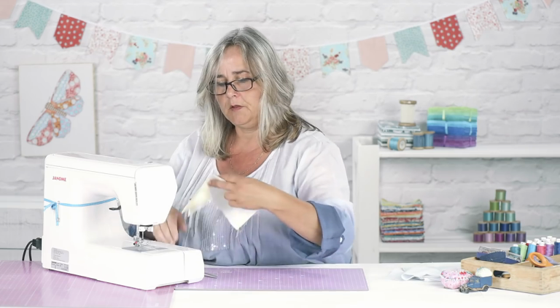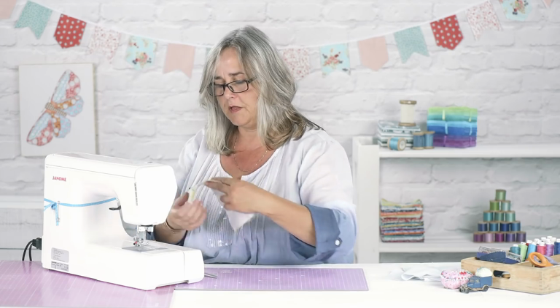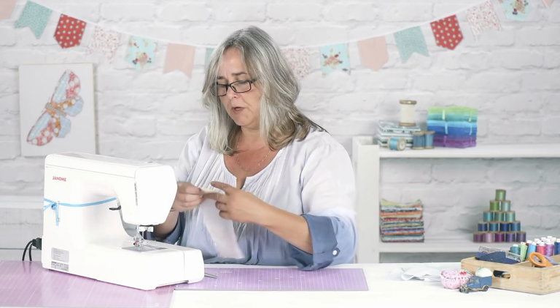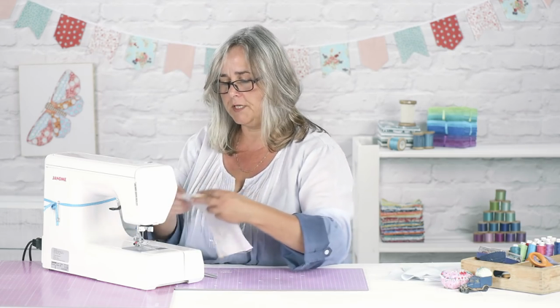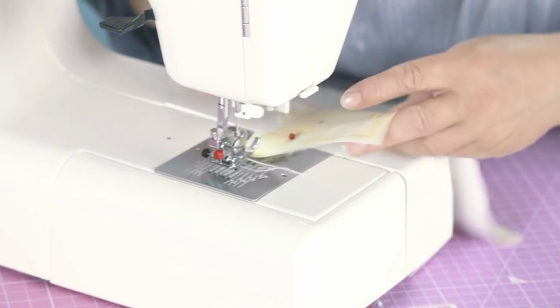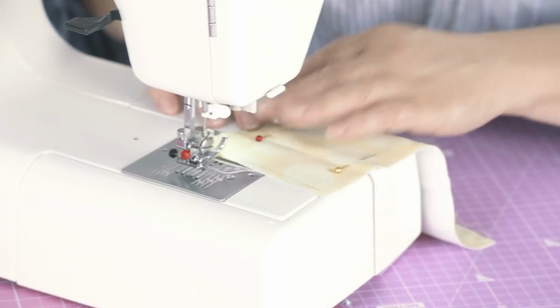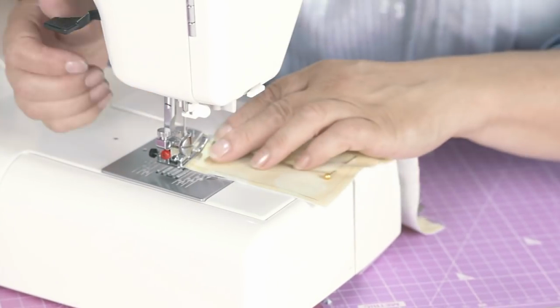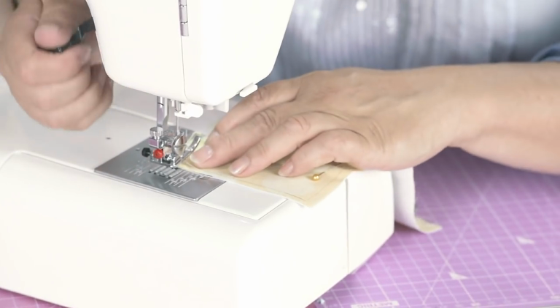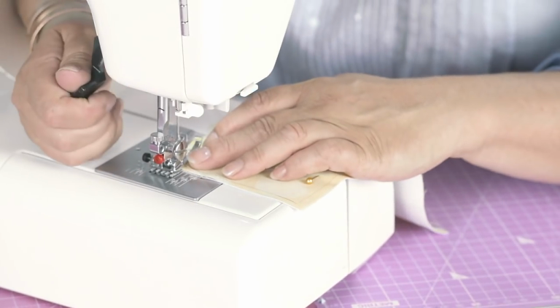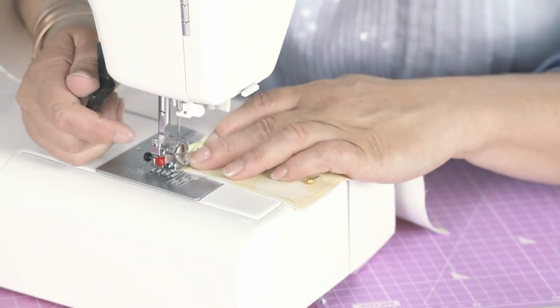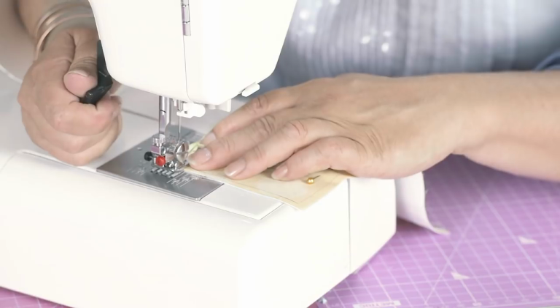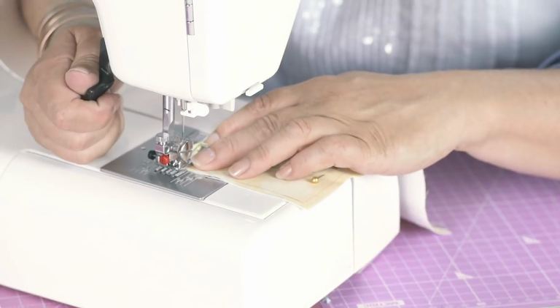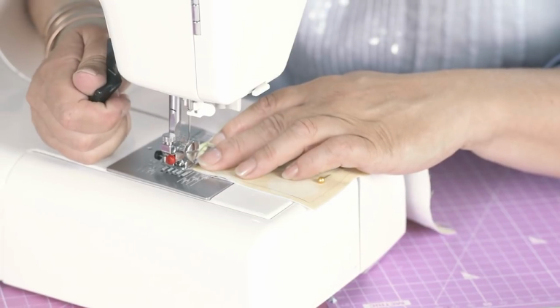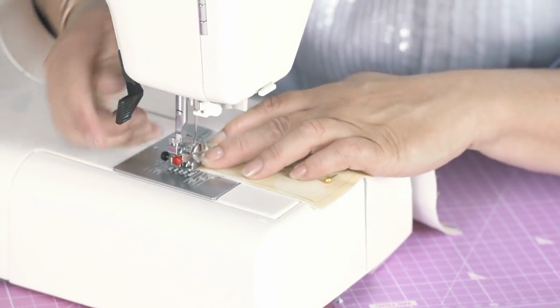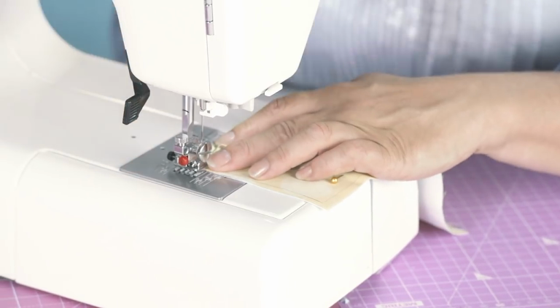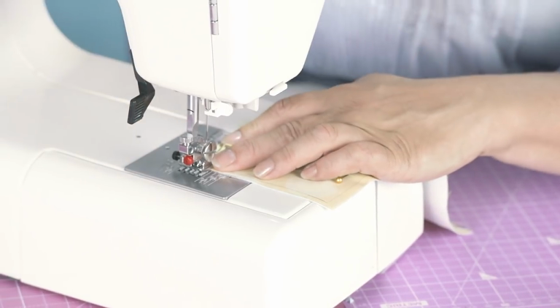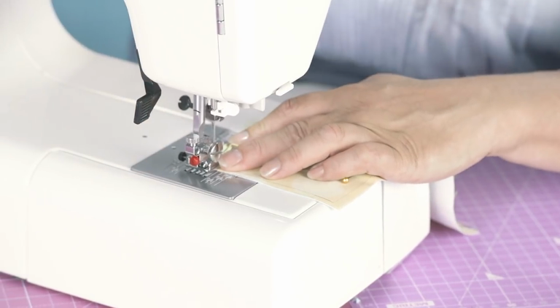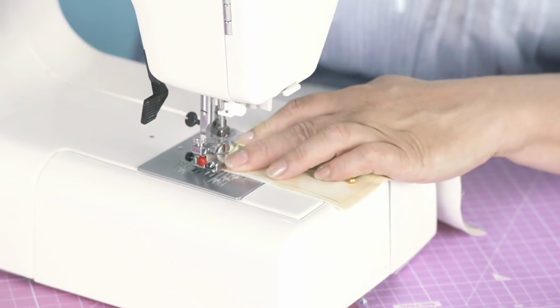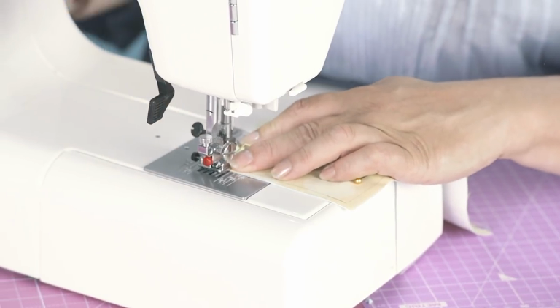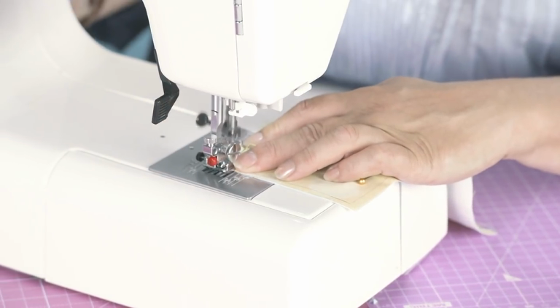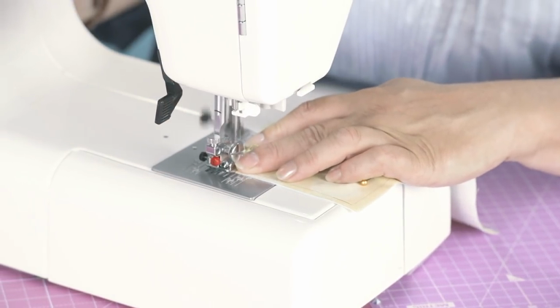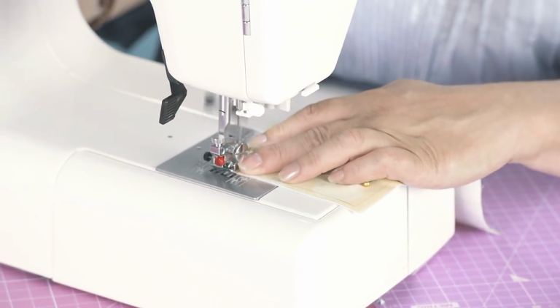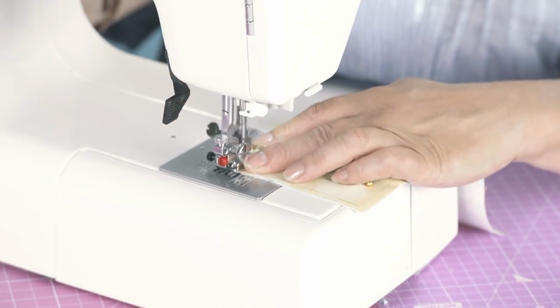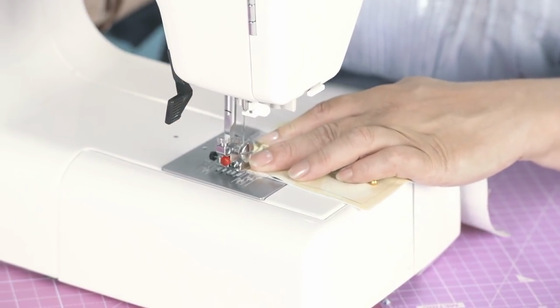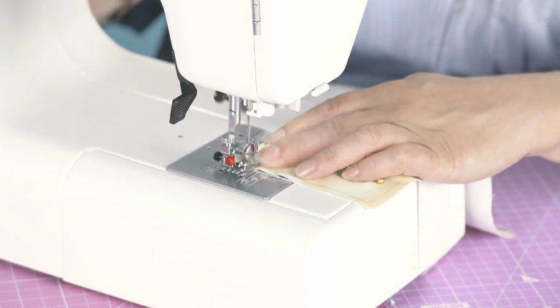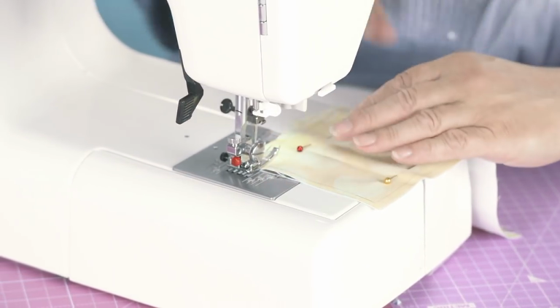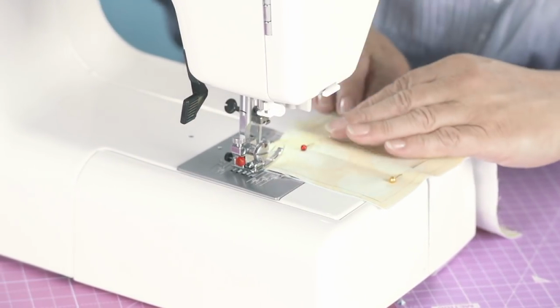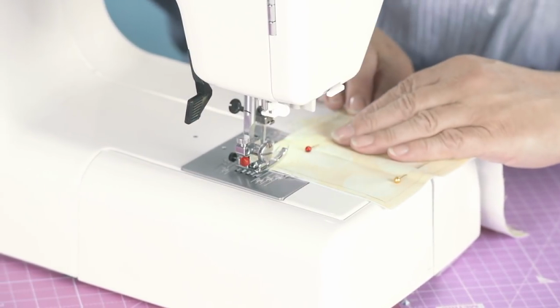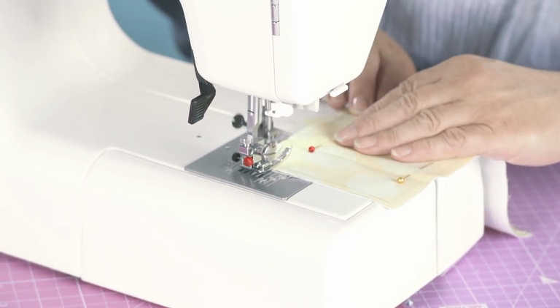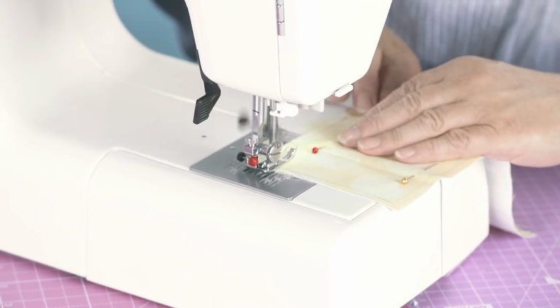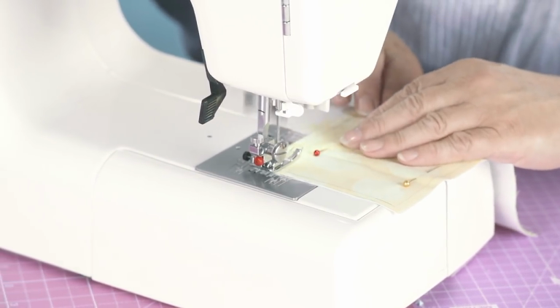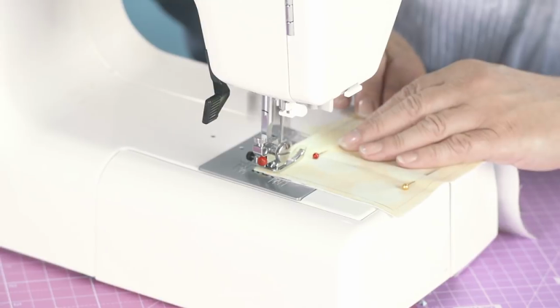So that's one done. And sew the other one in the same way with the same seam allowance.